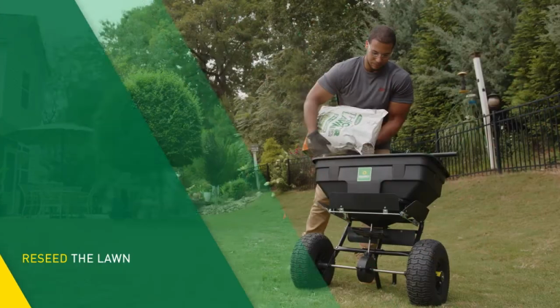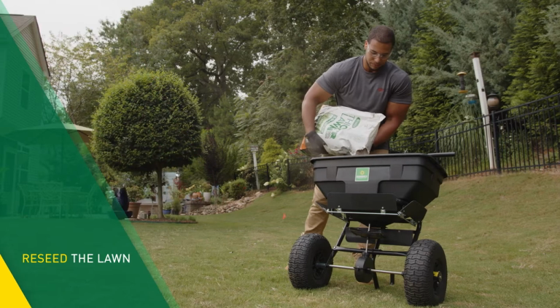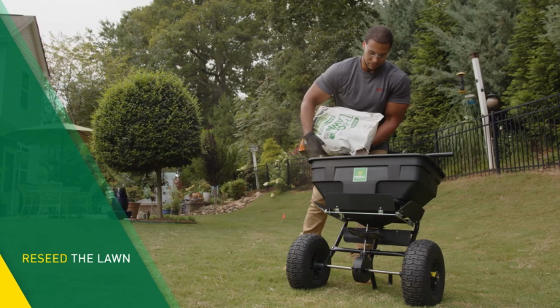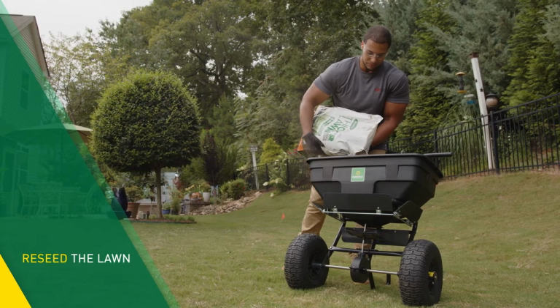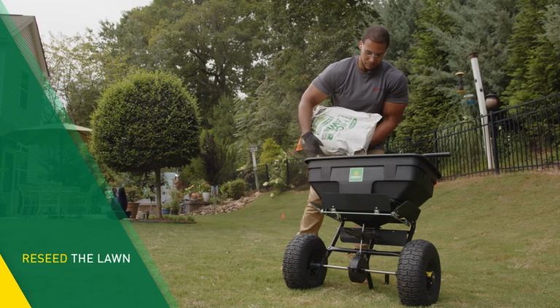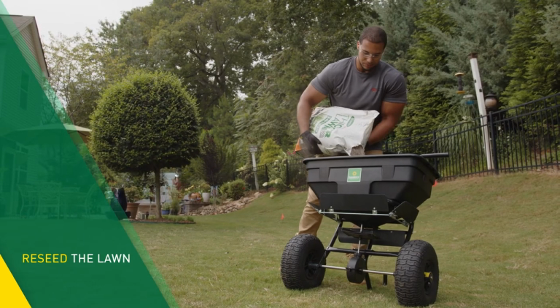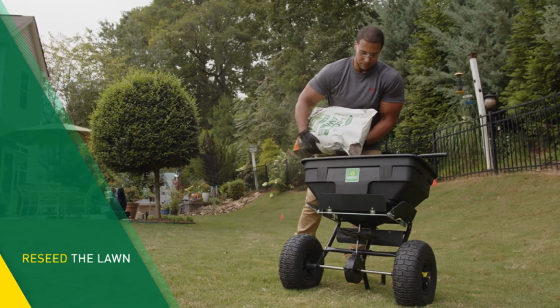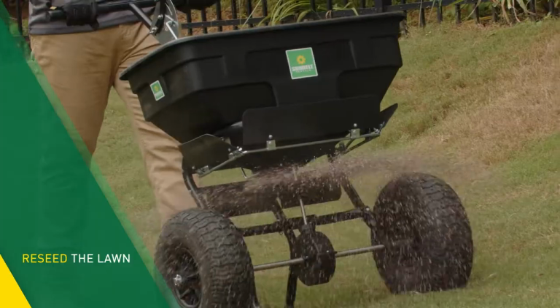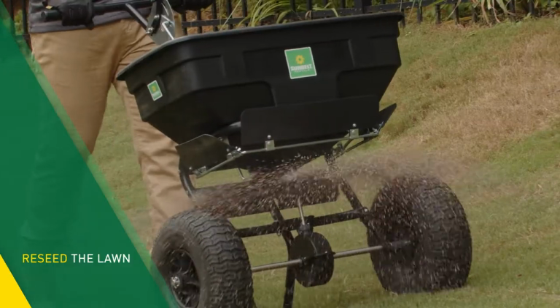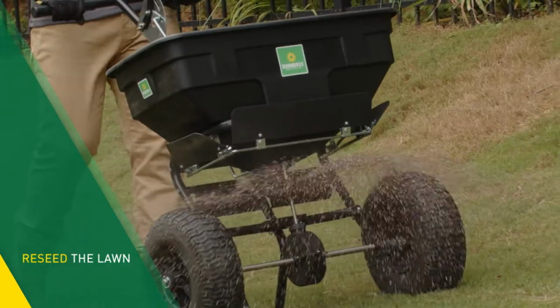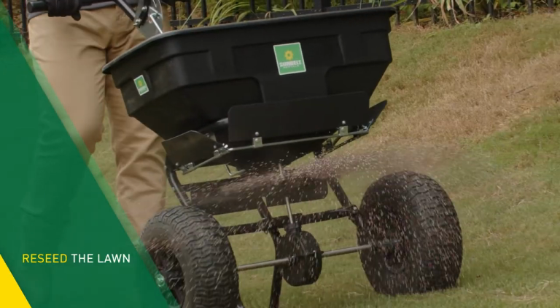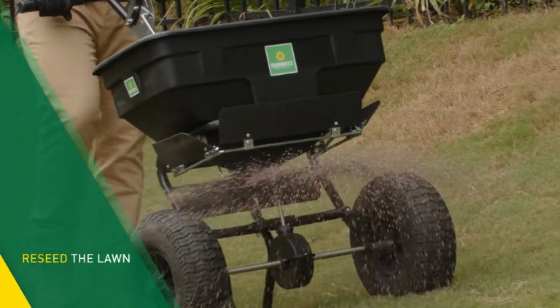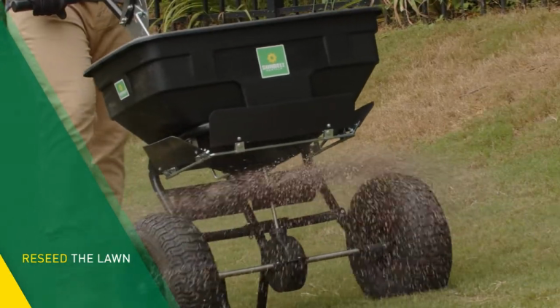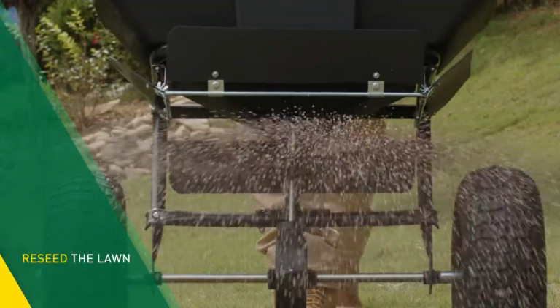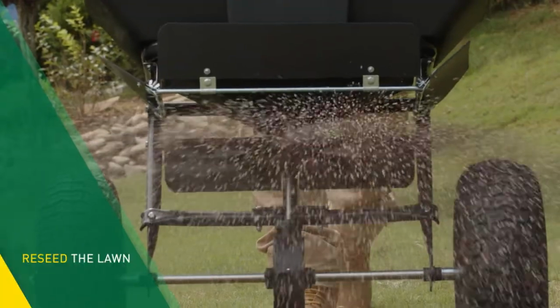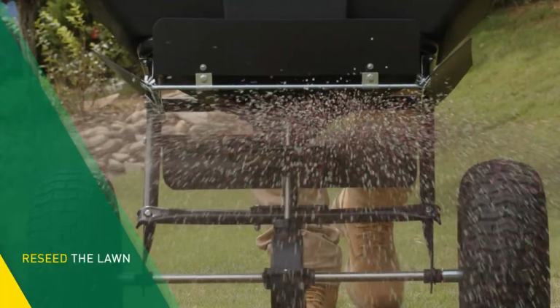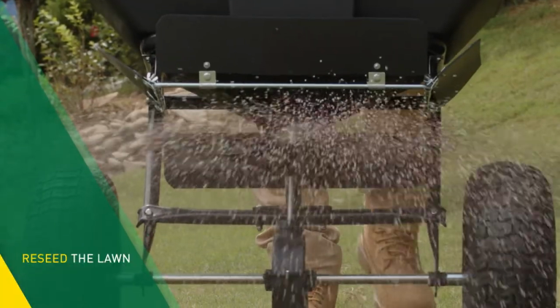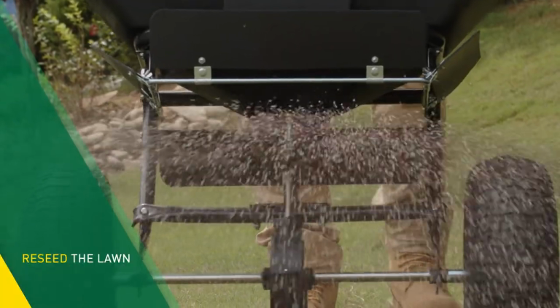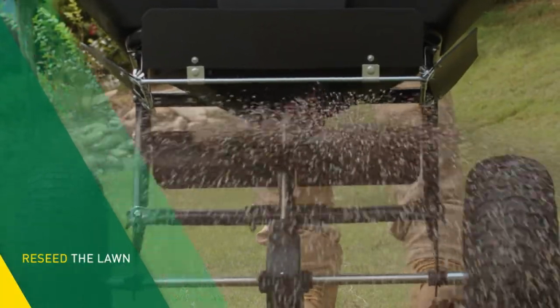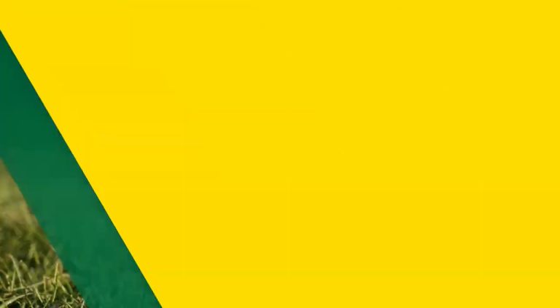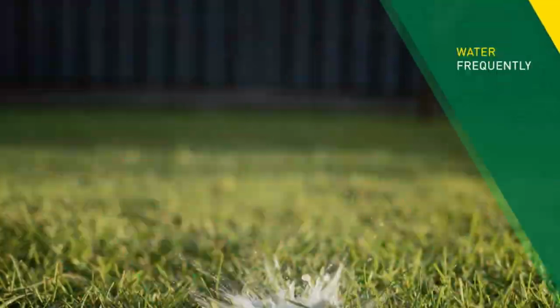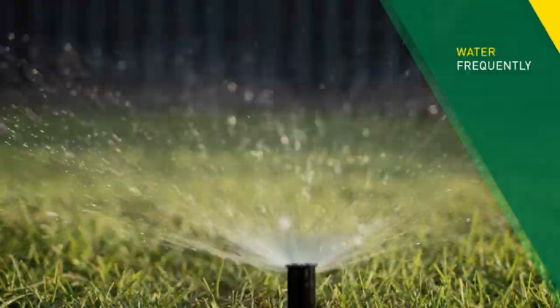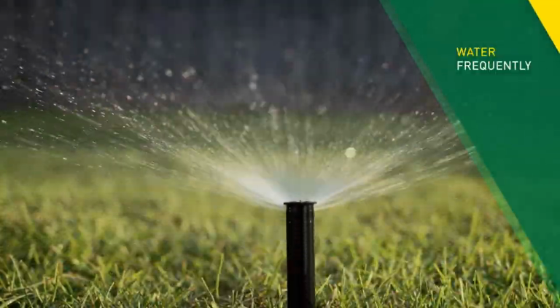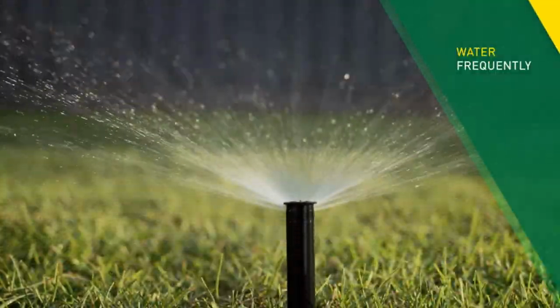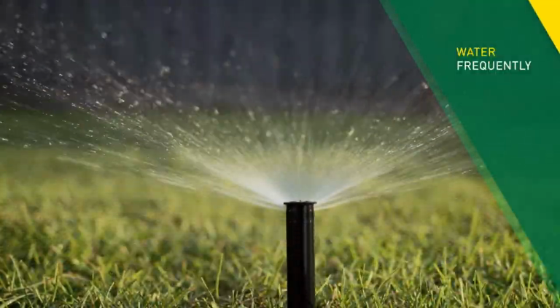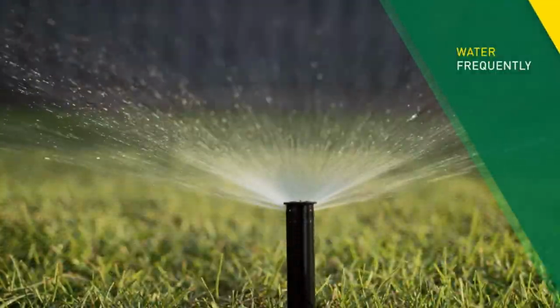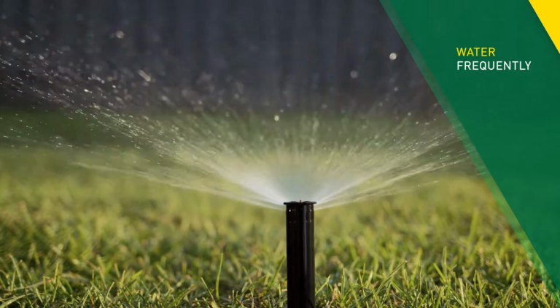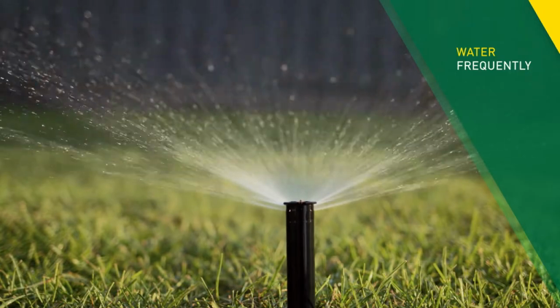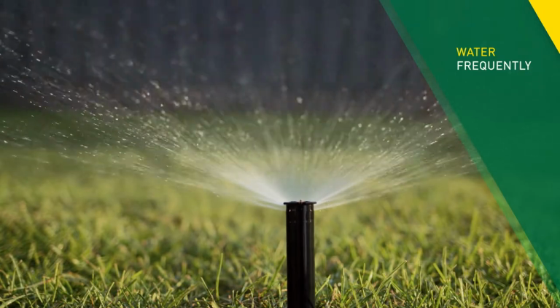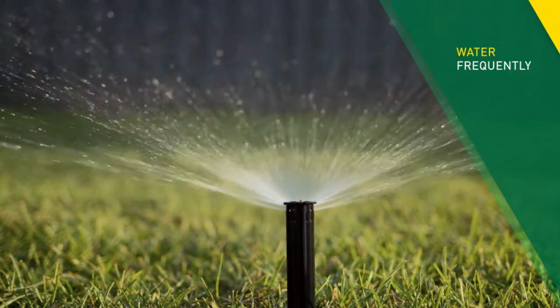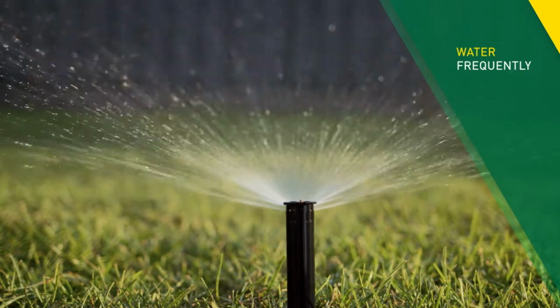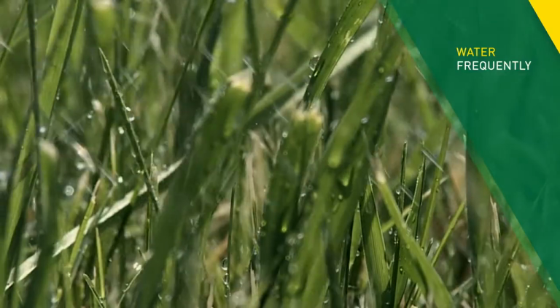Re-seeding after aeration is good practice. The seeds will mix with the deteriorating plugs and have direct access to the holes in the soil. Be sure to water frequently after aerating and seeding — the seeds should stay moist at all times.